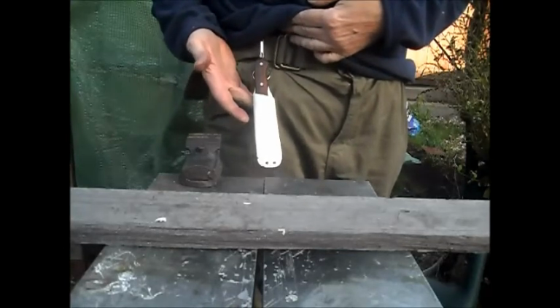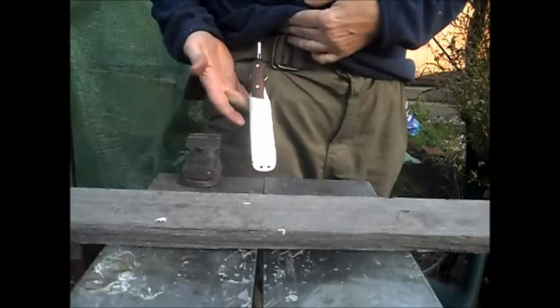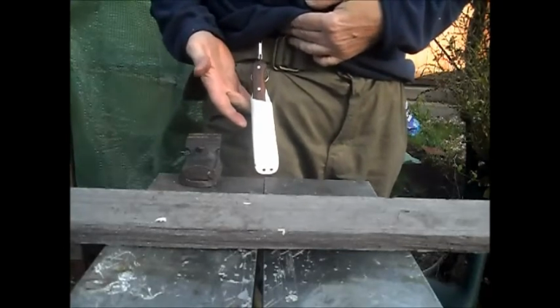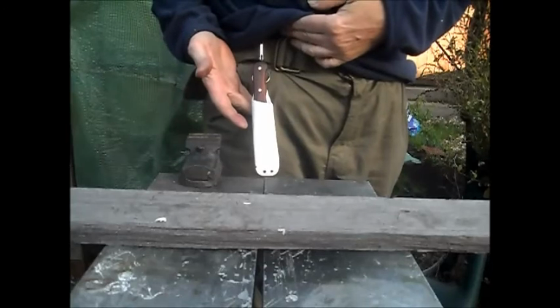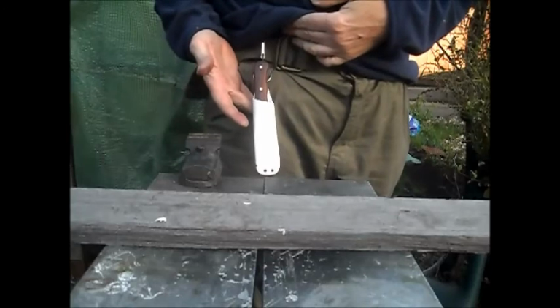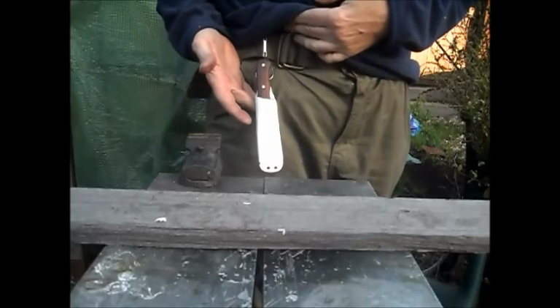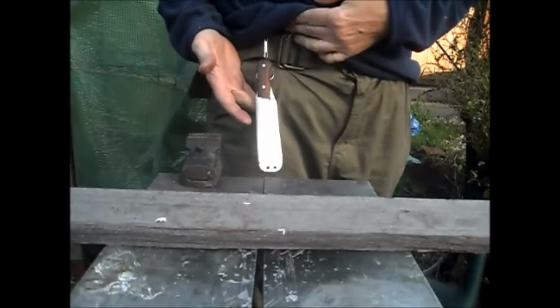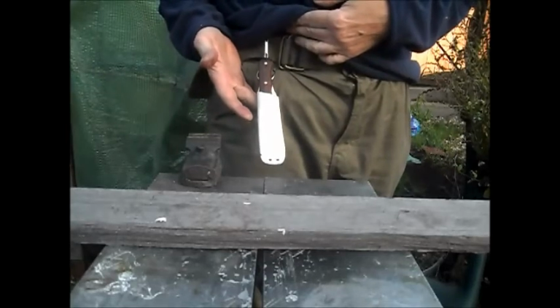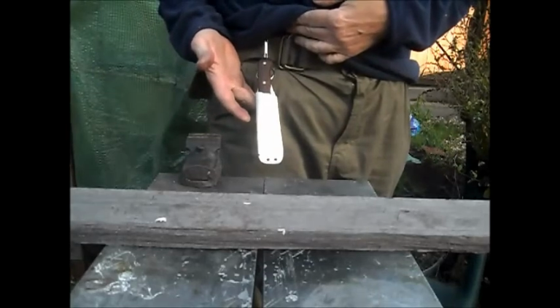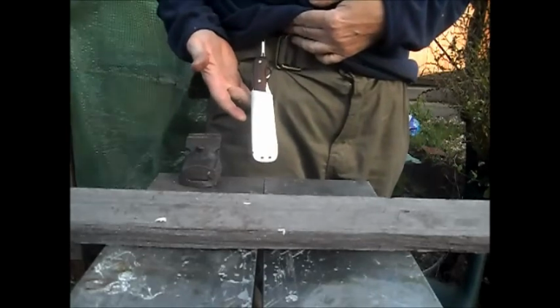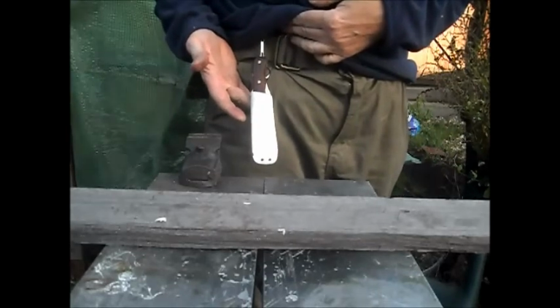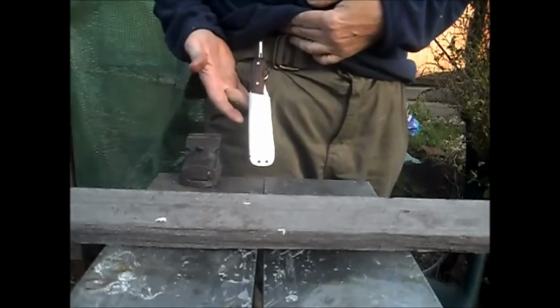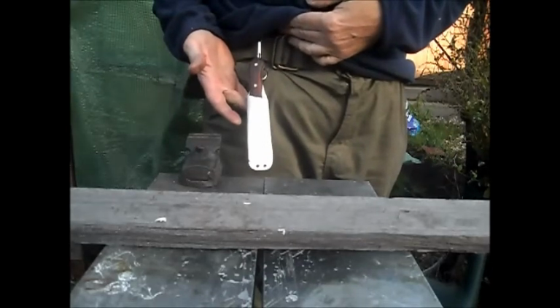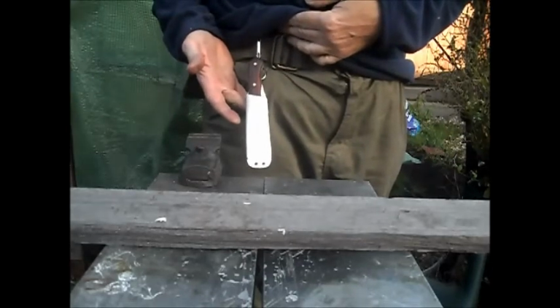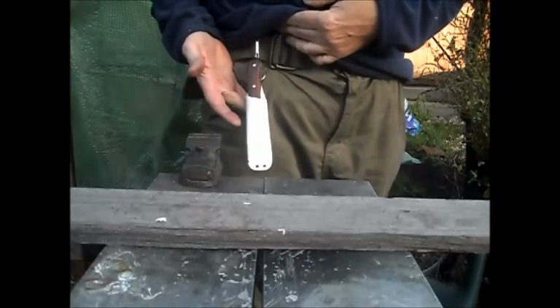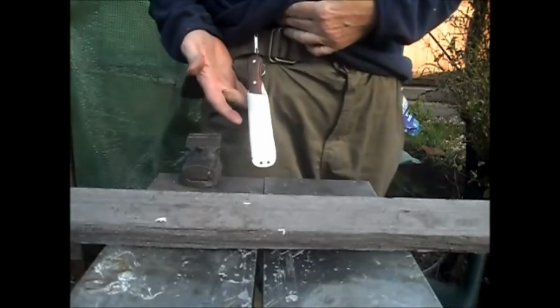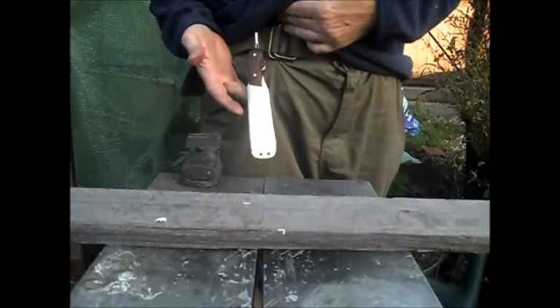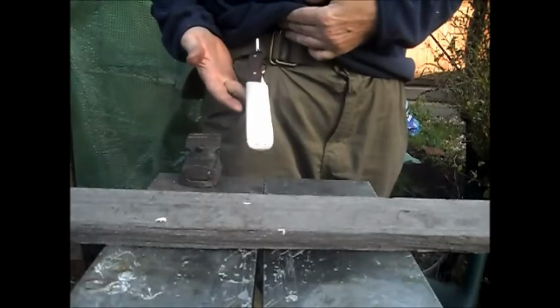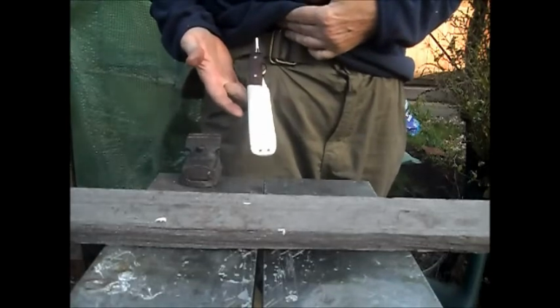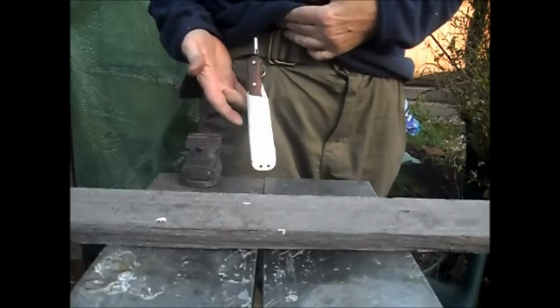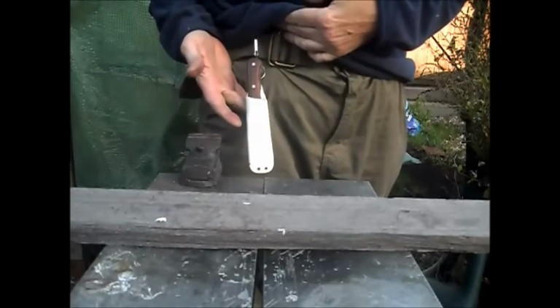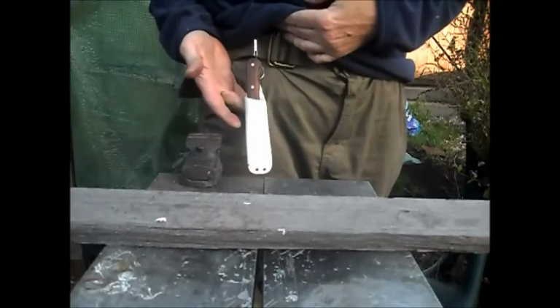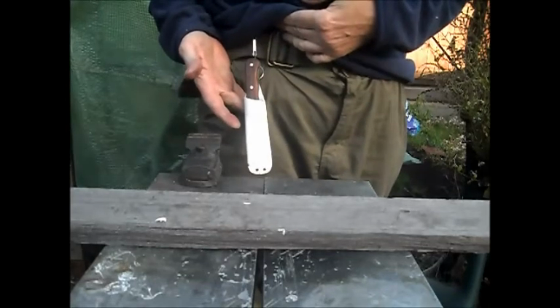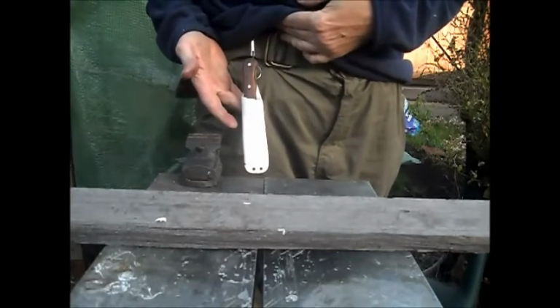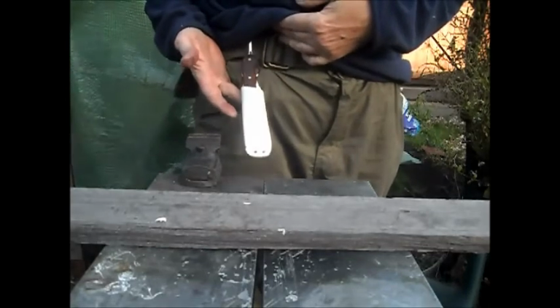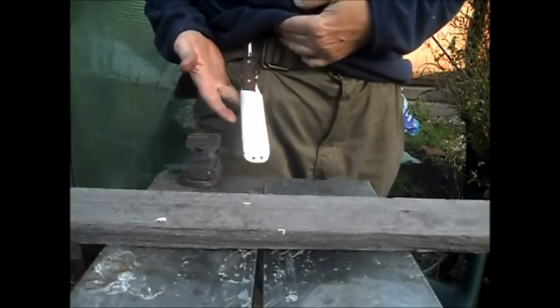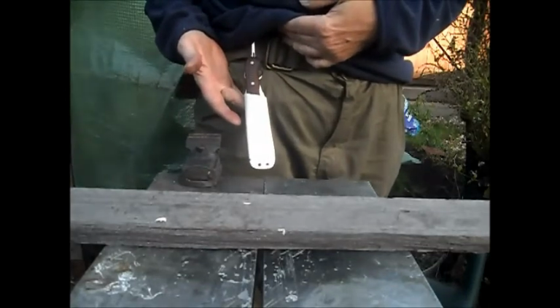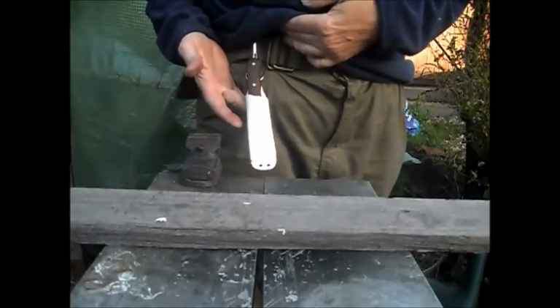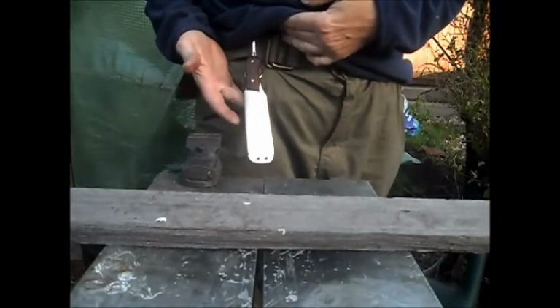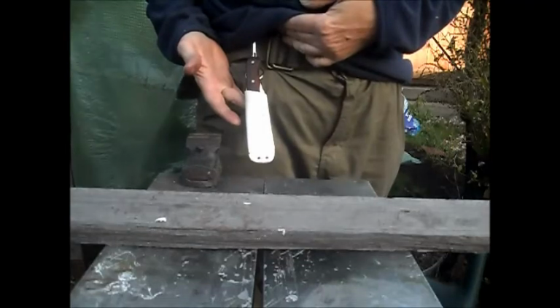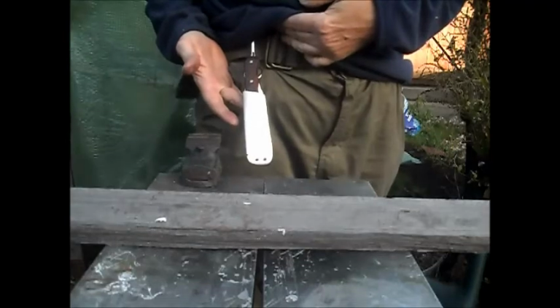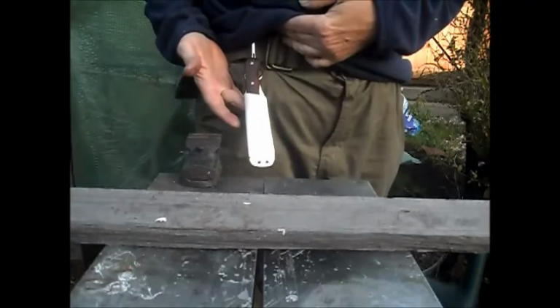If you don't like it, send it back. If it breaks, send it back. I'll get you a new one, or I'll make you a new one.